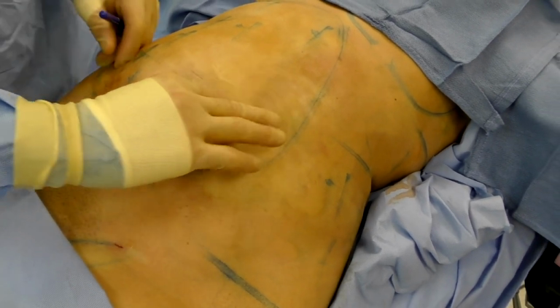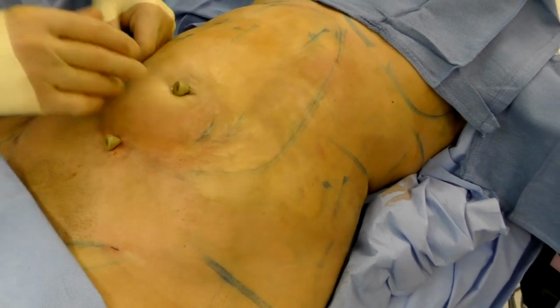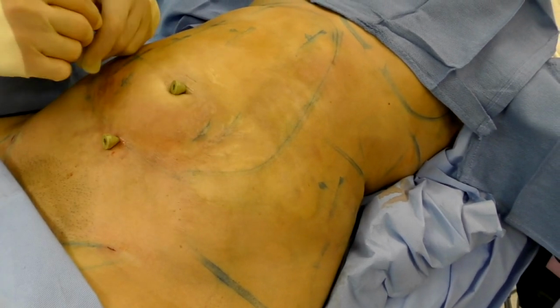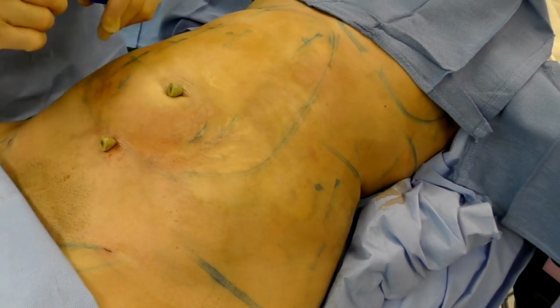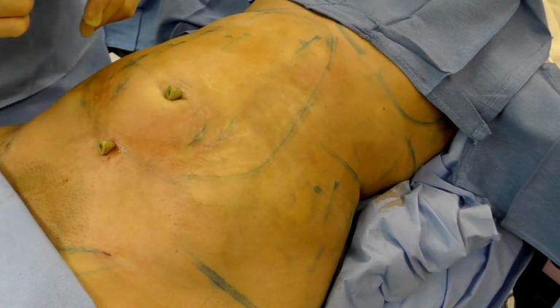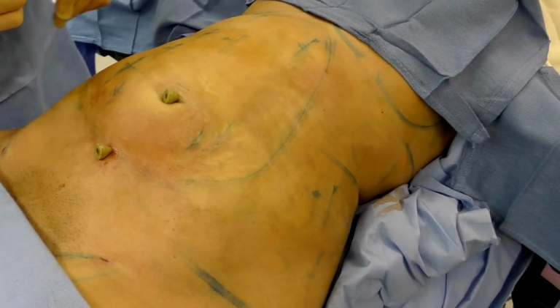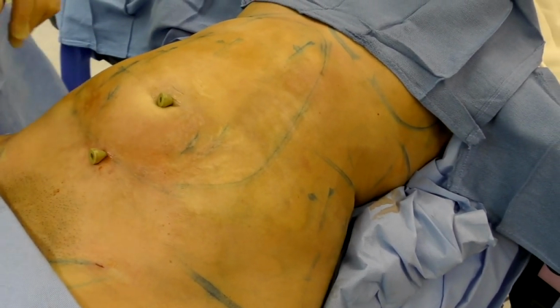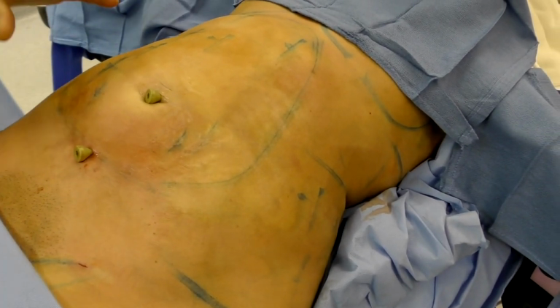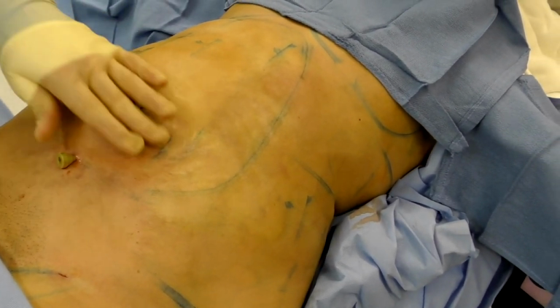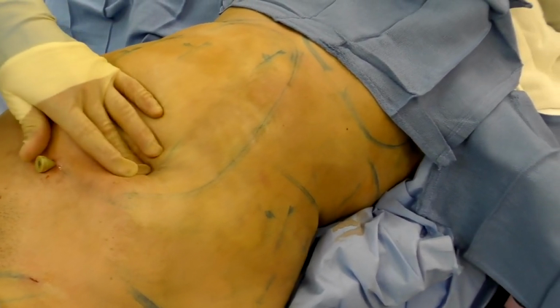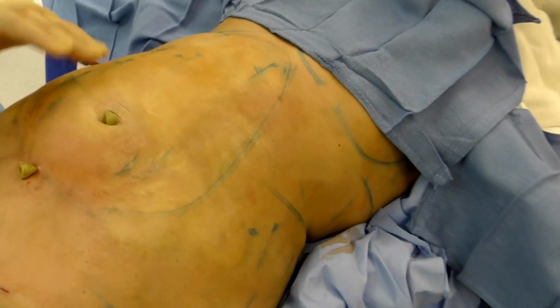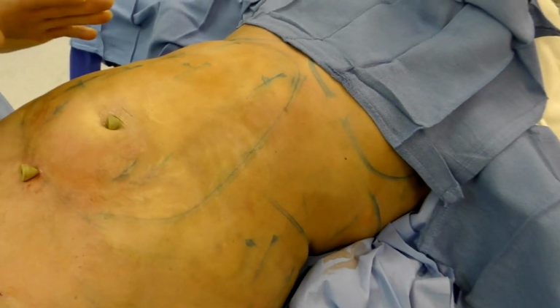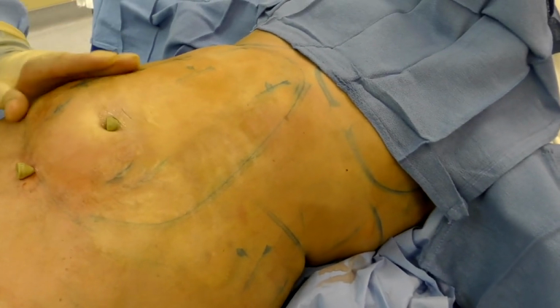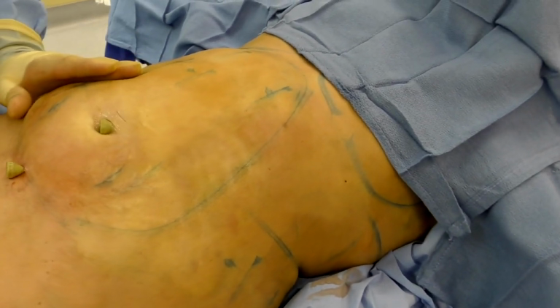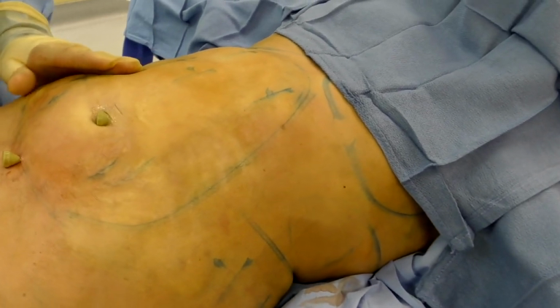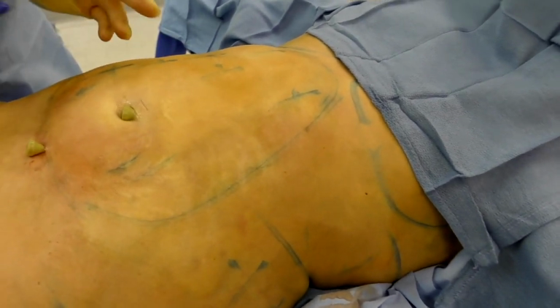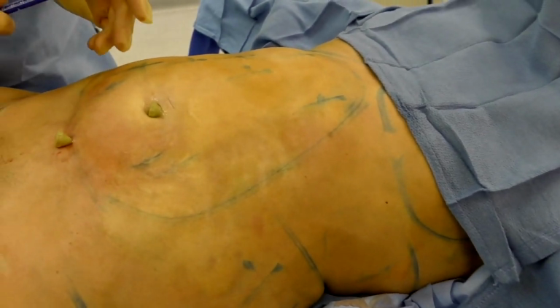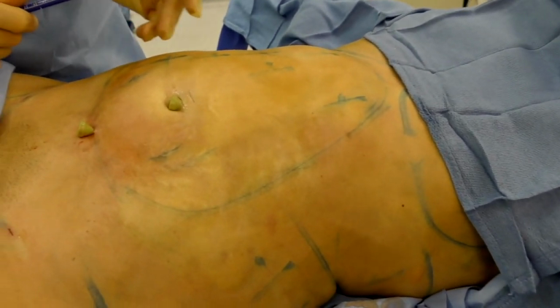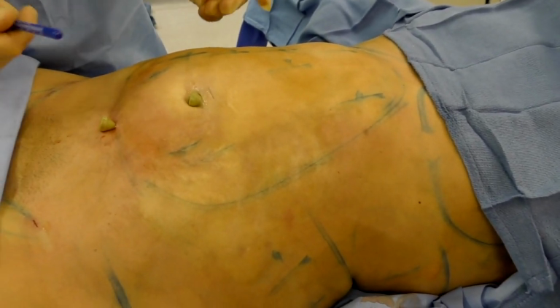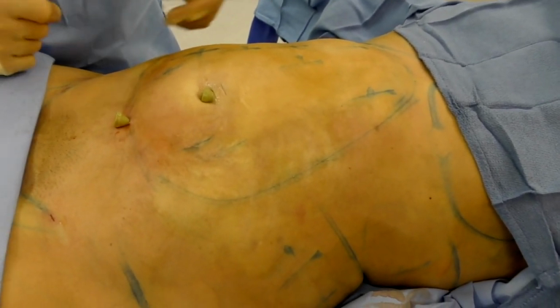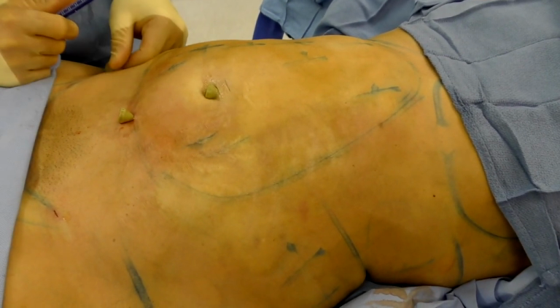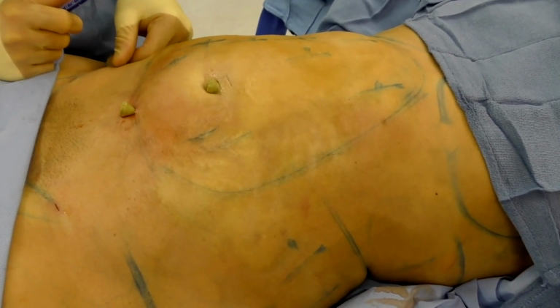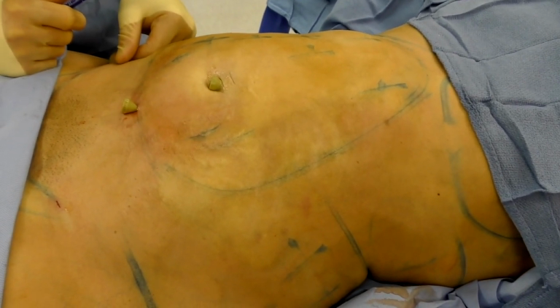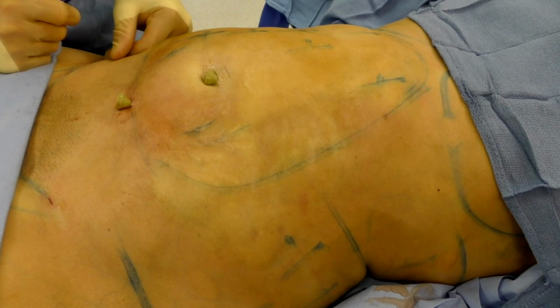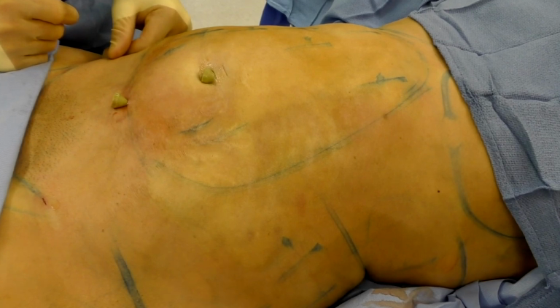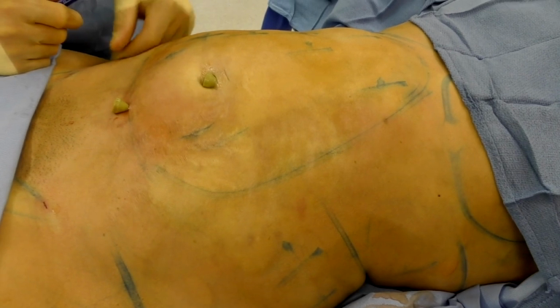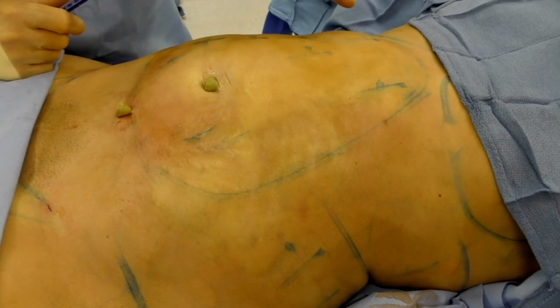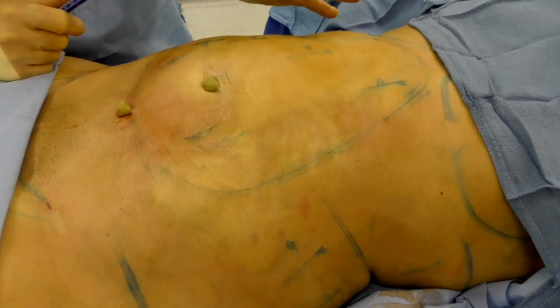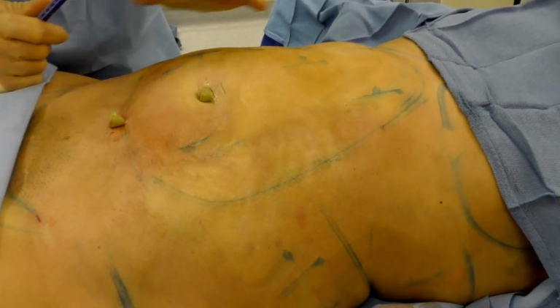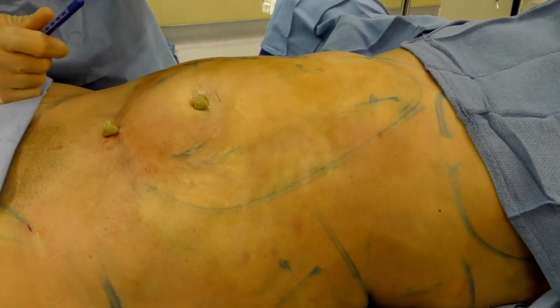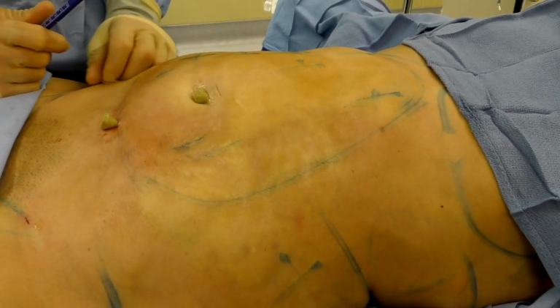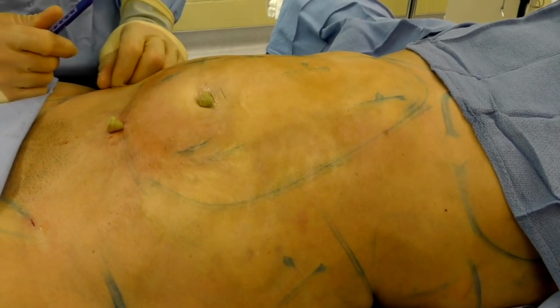The final result of liposuction is really not how much you've removed — it's how much you've left behind that's going to determine how it ultimately looks. I'll go to the other side, and then we'll start with the thighs.